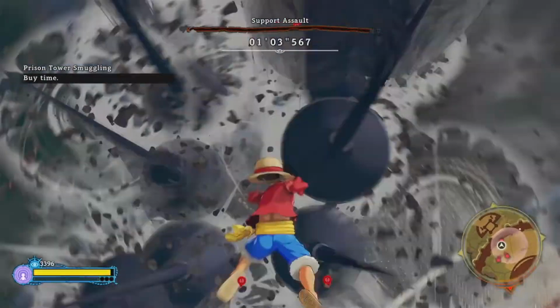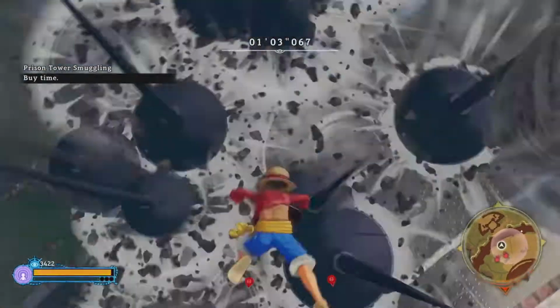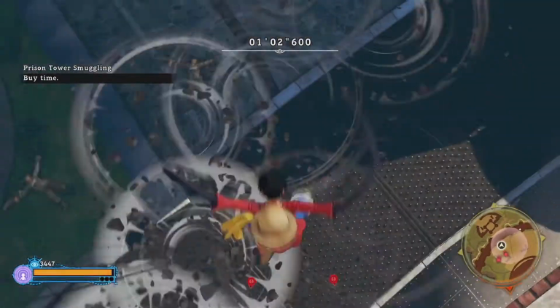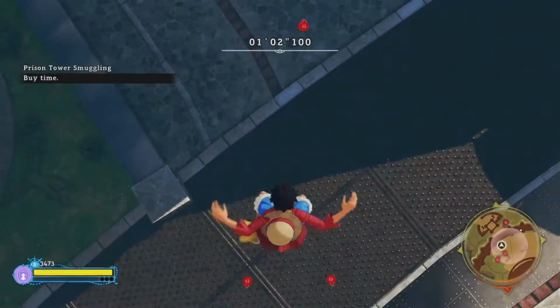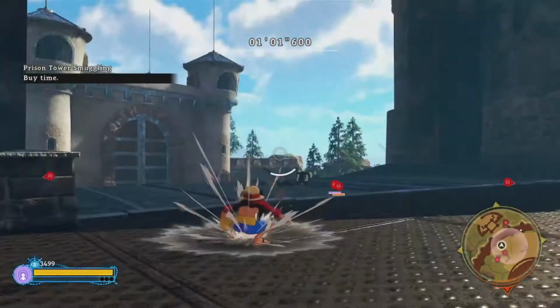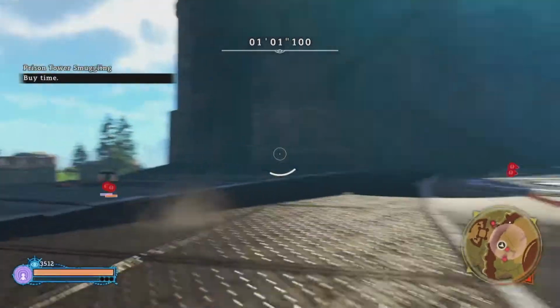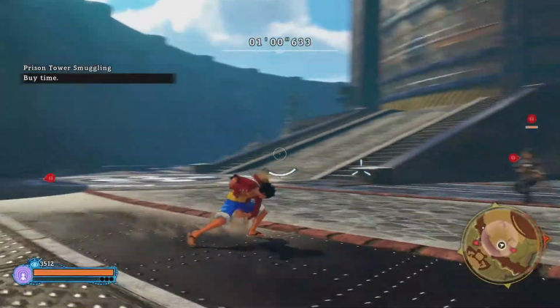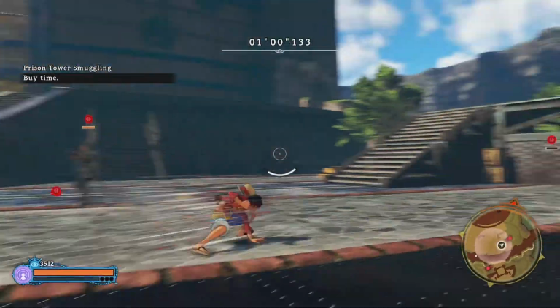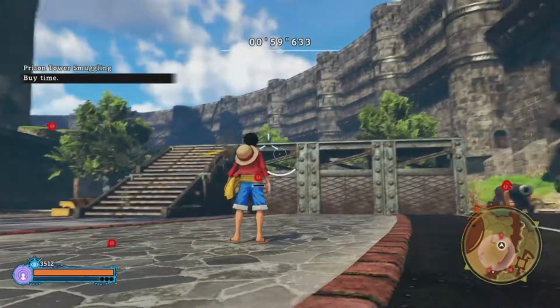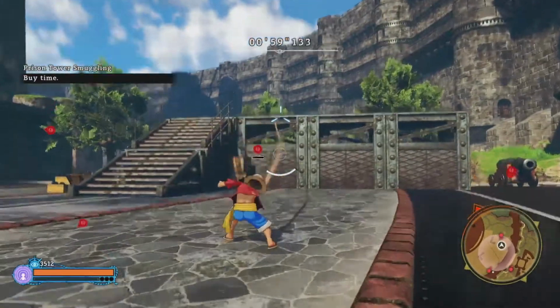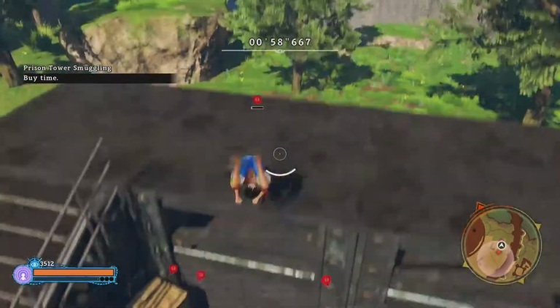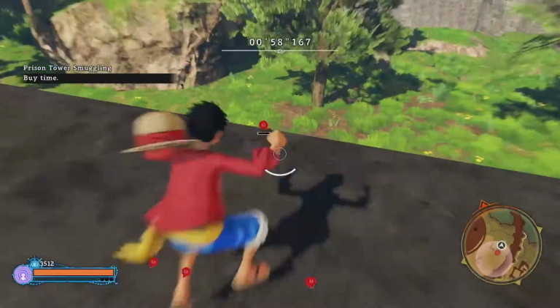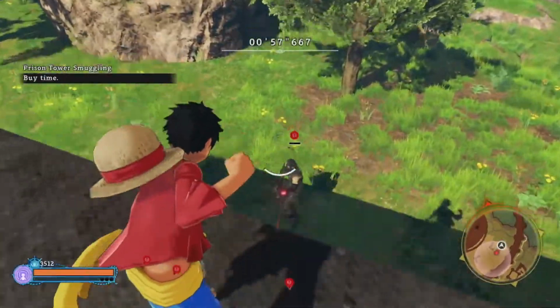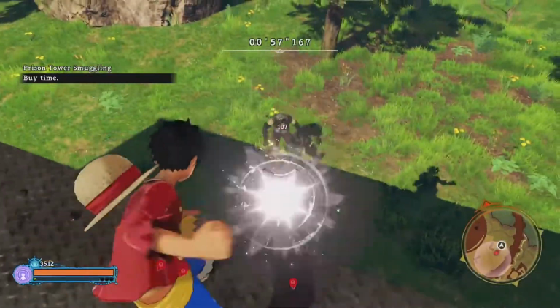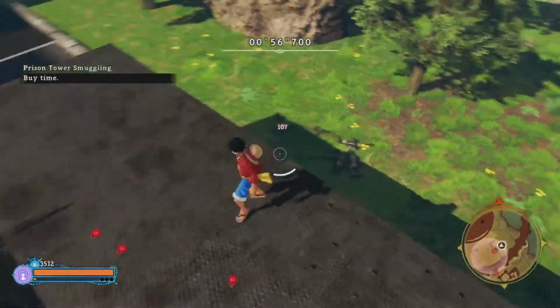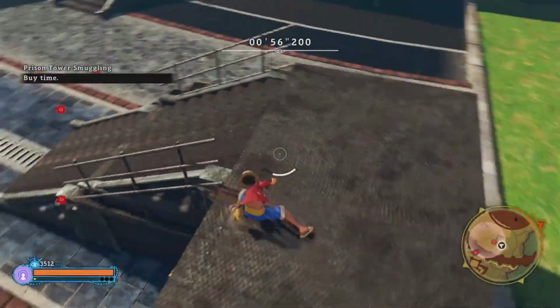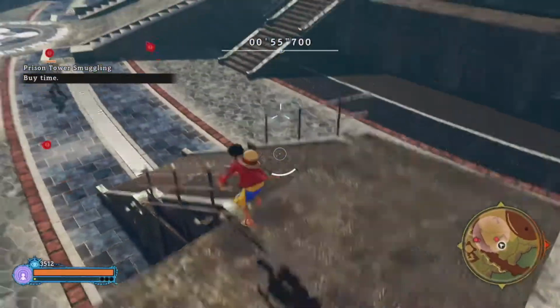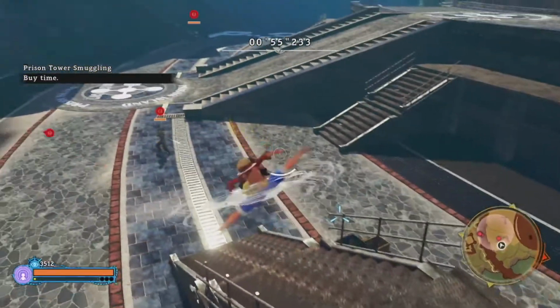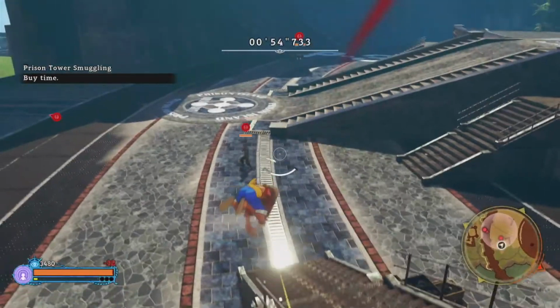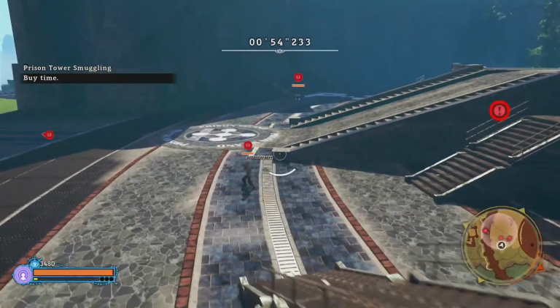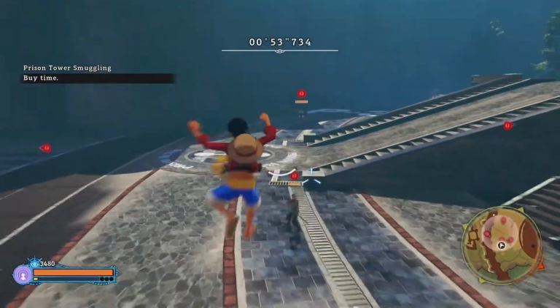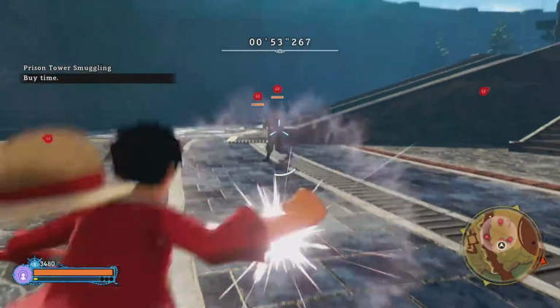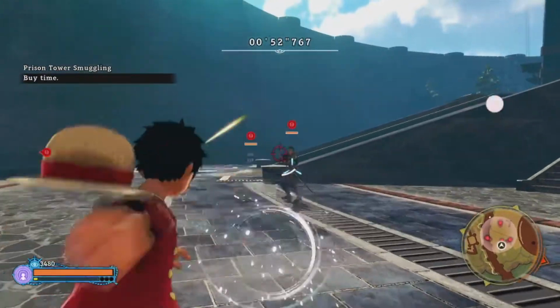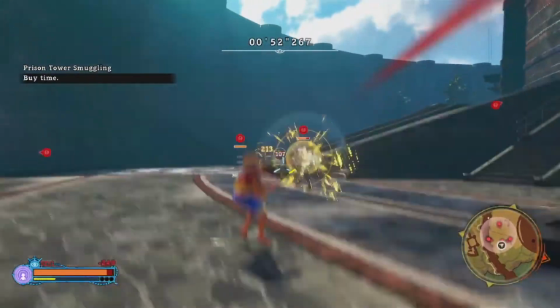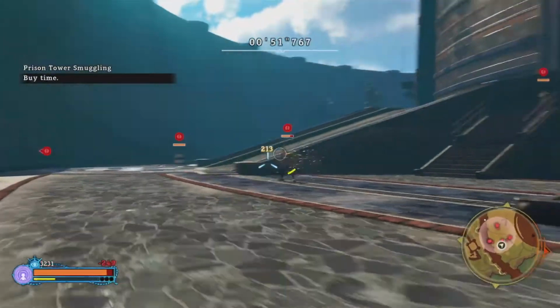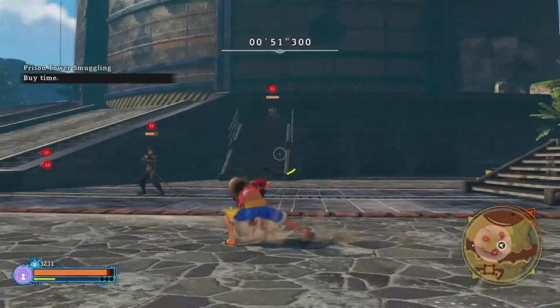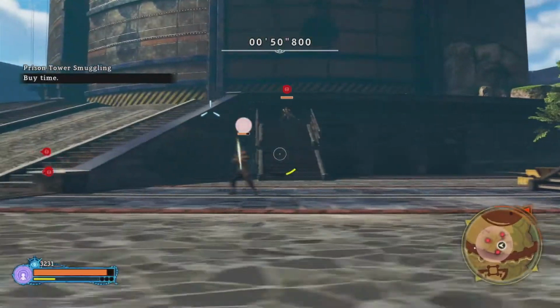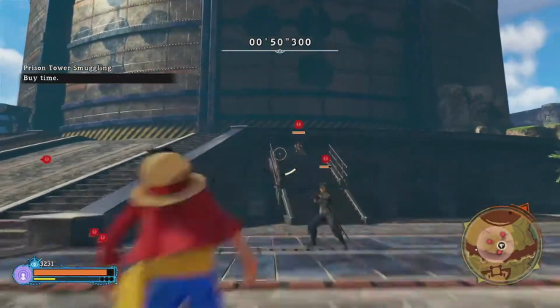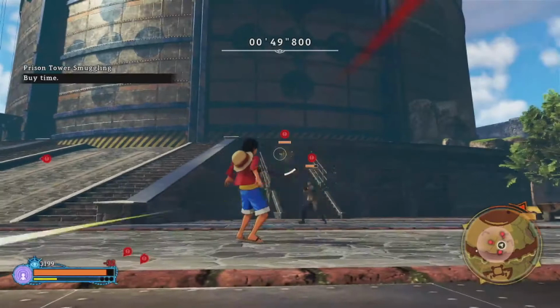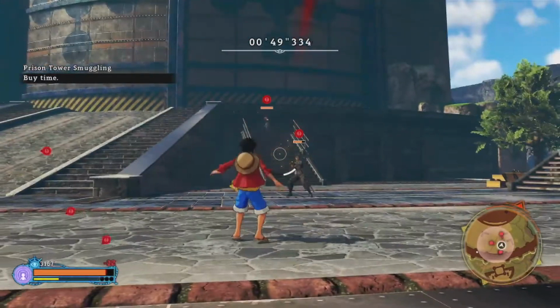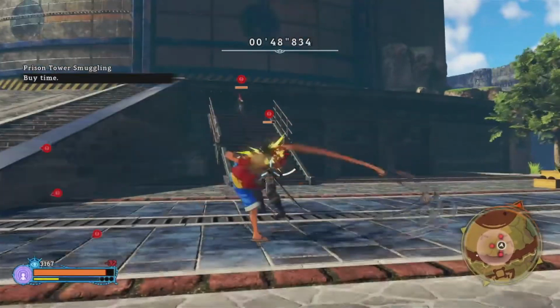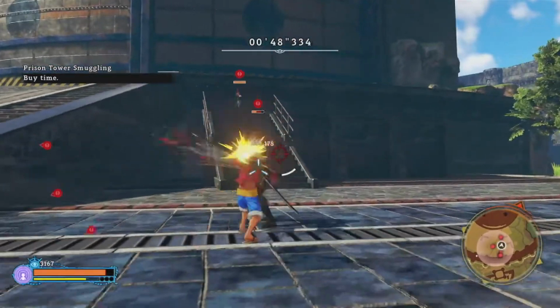You can just keep moving around, keep dodging, do whatever you can to avoid a significant amount of damage, and just survive for the two minutes. This fight isn't too bad. The one up top has a pacifista, so that can get a bit overwhelming at times, but this one is definitely very straightforward. All you need to do is just fight the enemies.